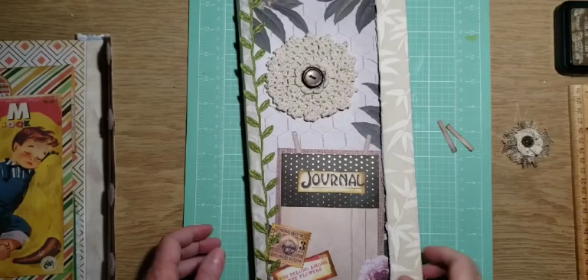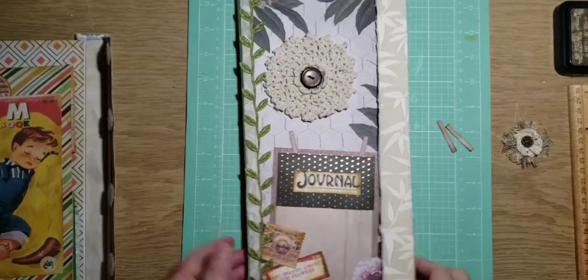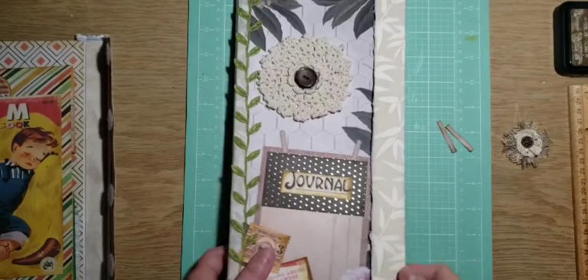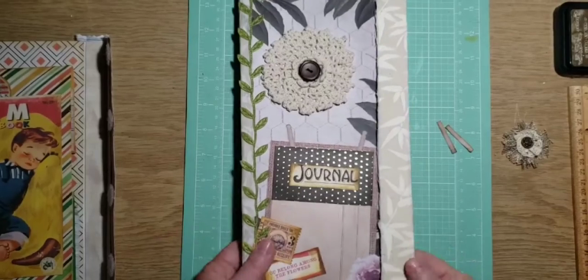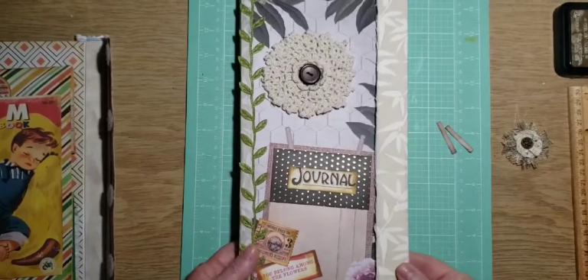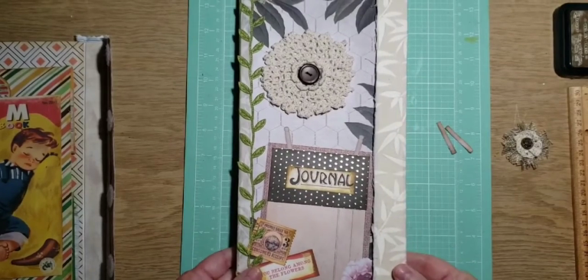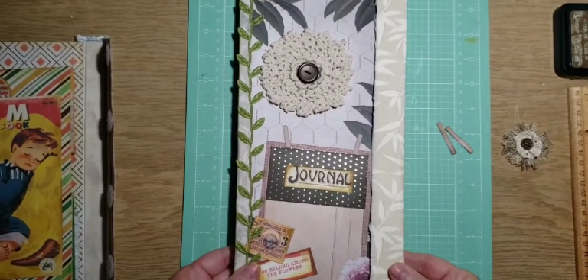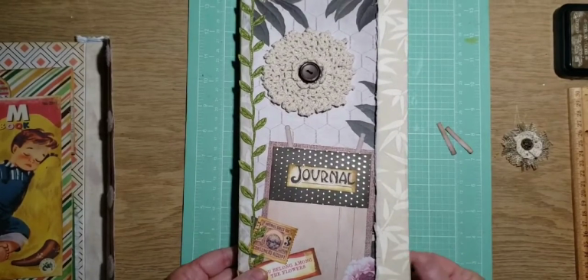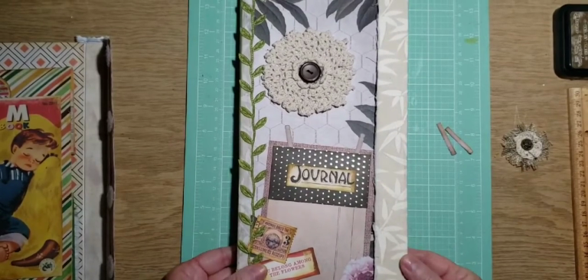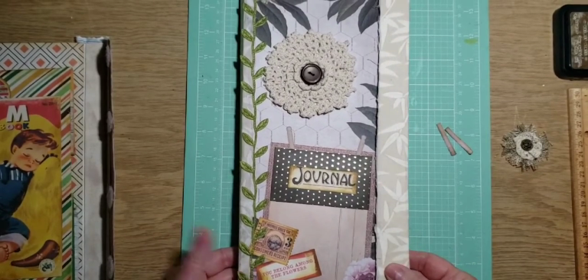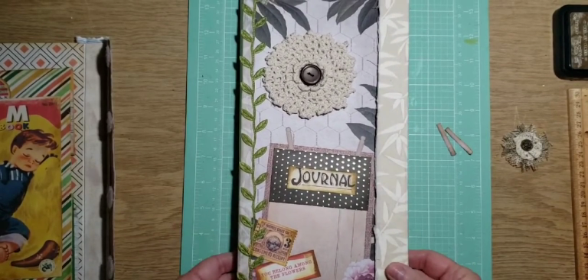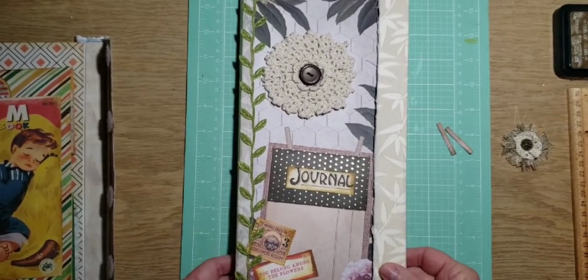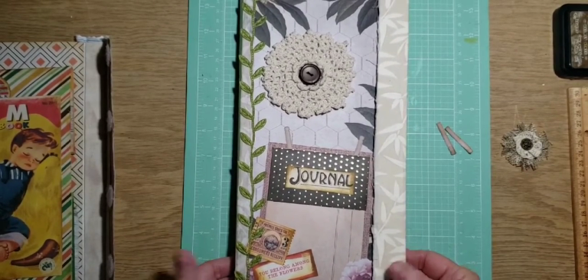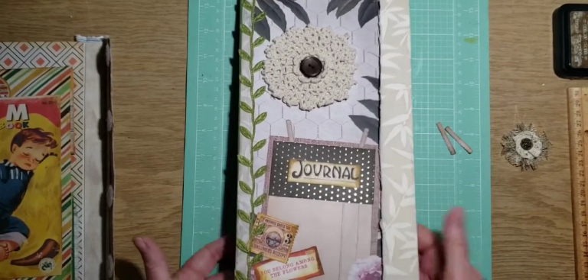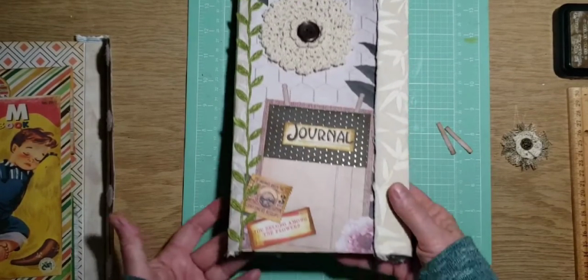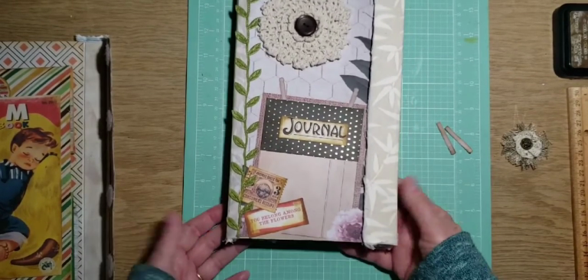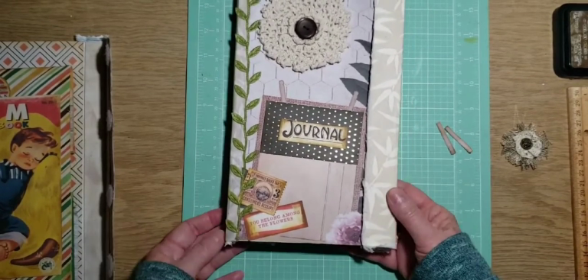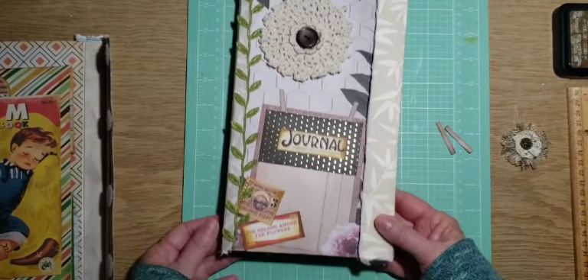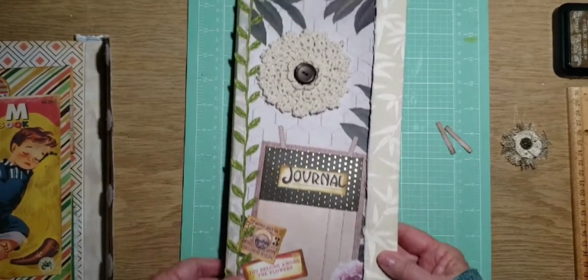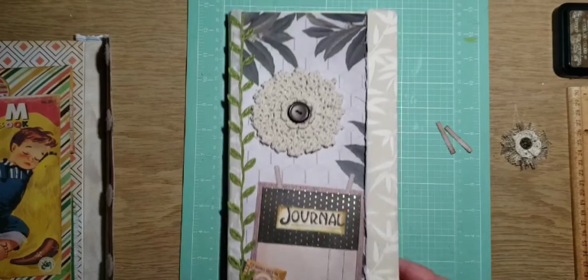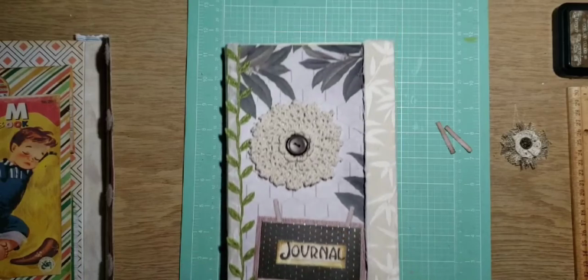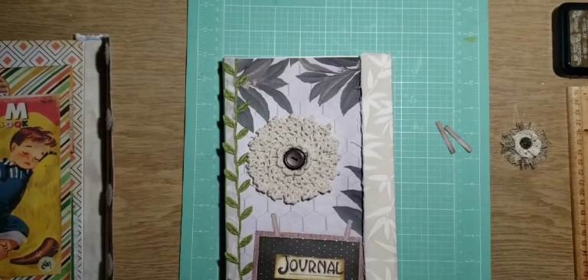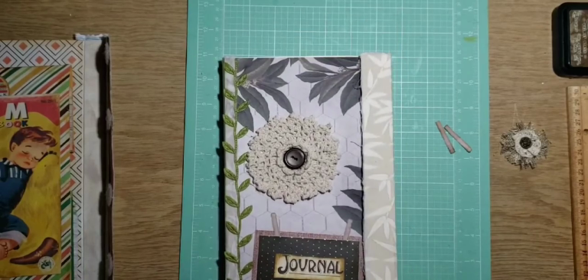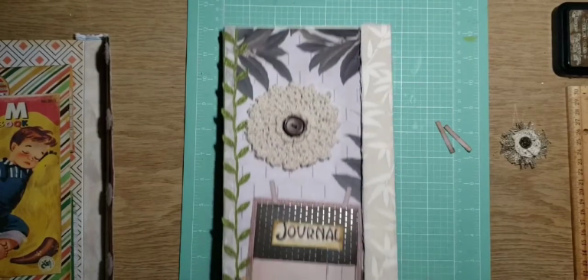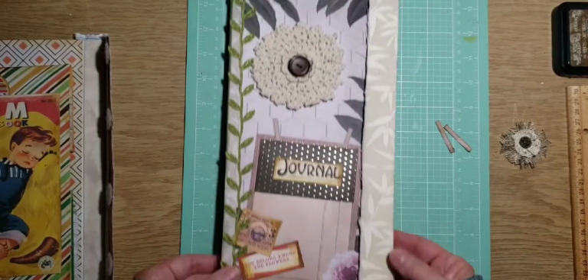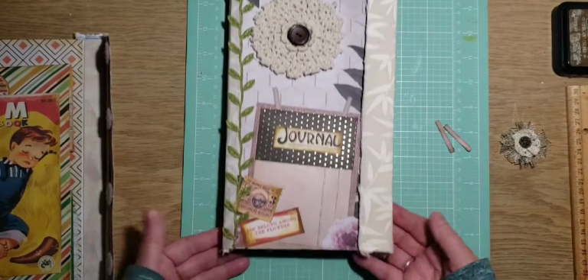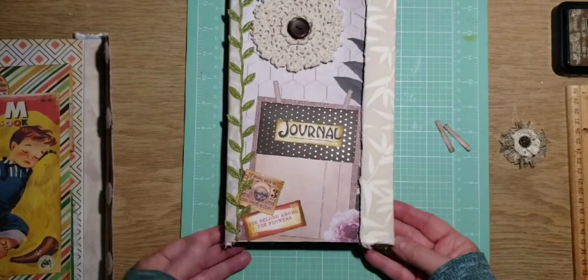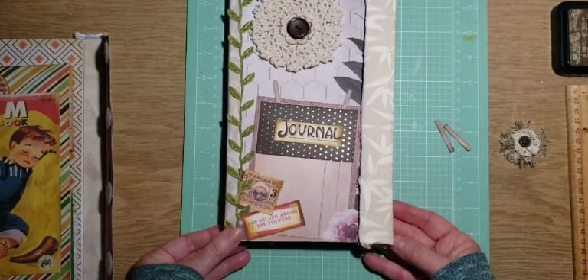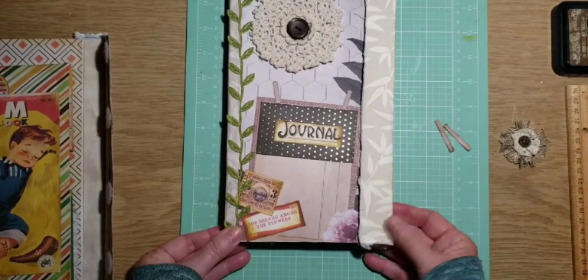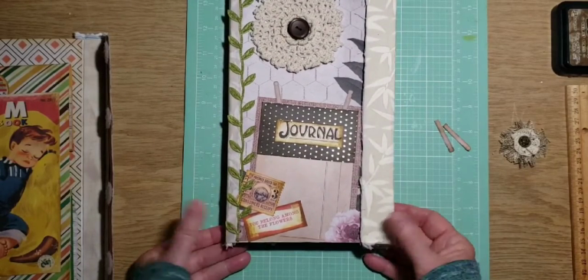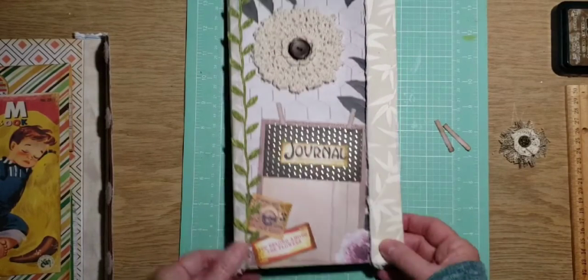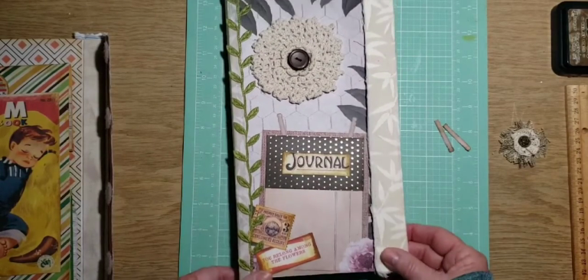Hi crafters, this is Pam from Pam's Paperplace, and we're going to continue on working on our large folio here.